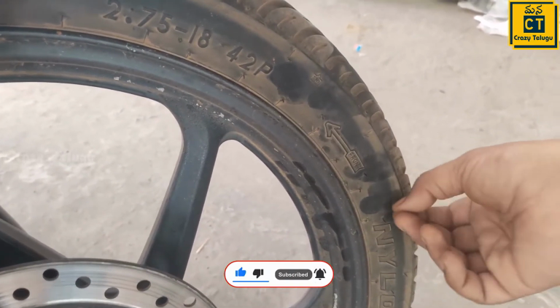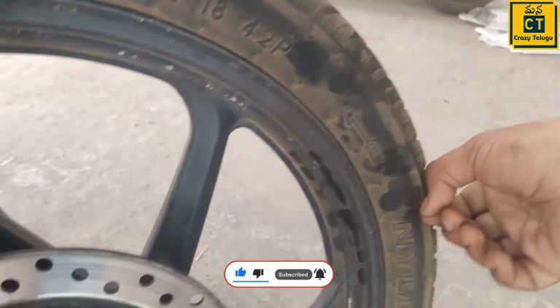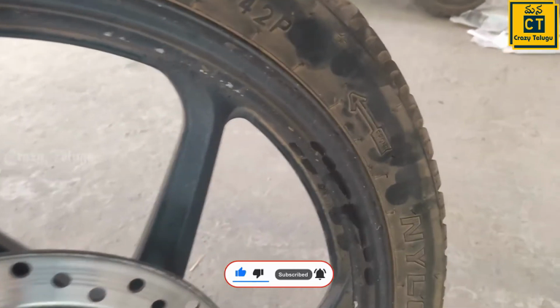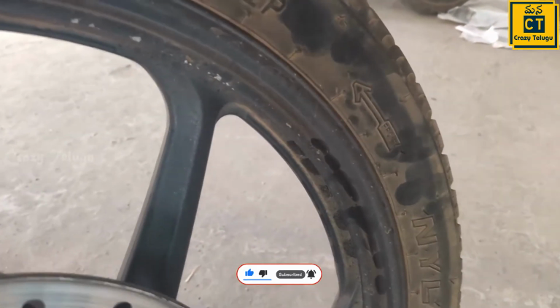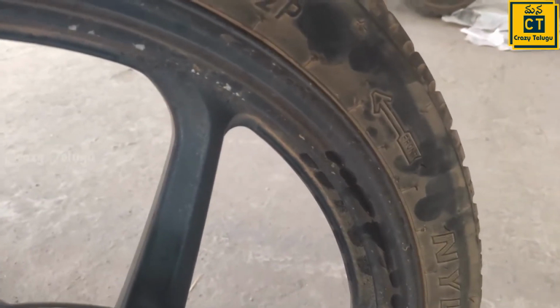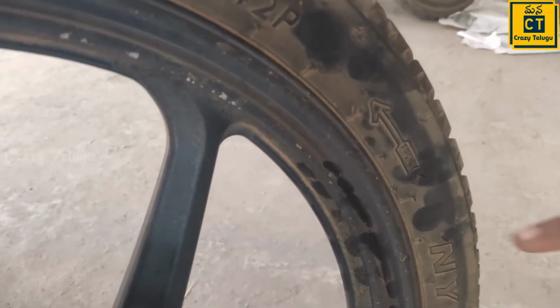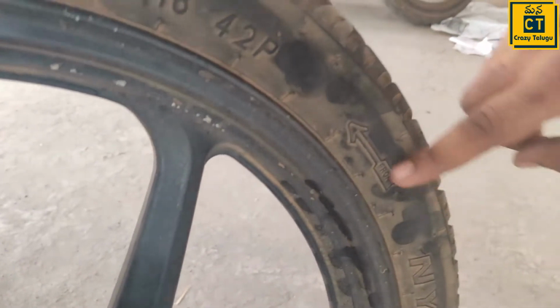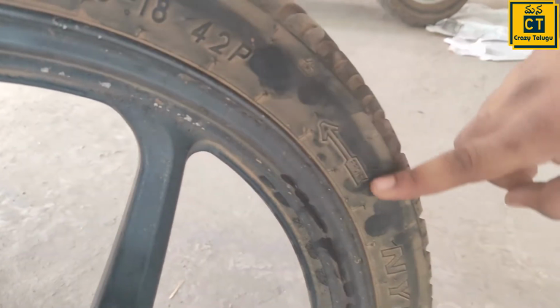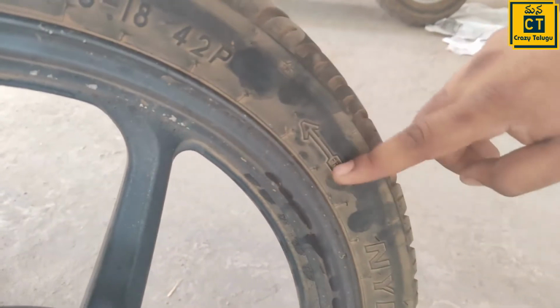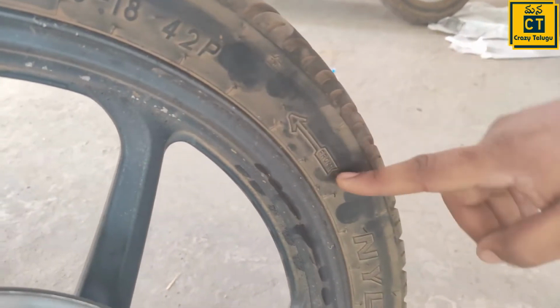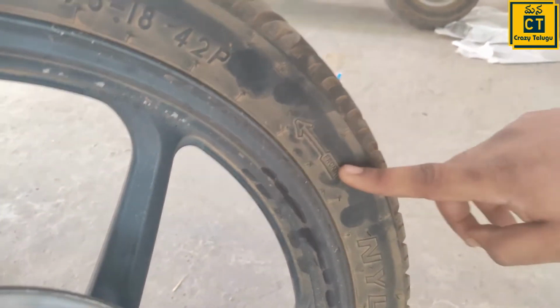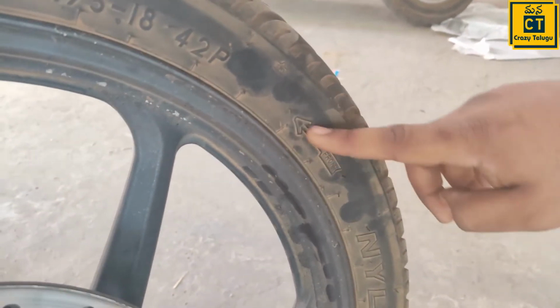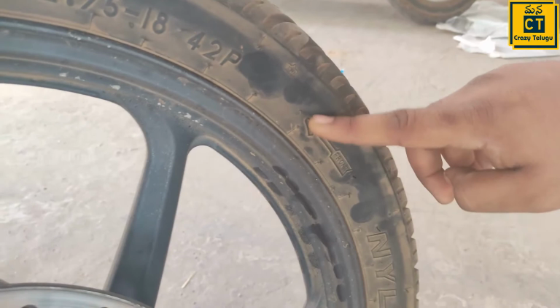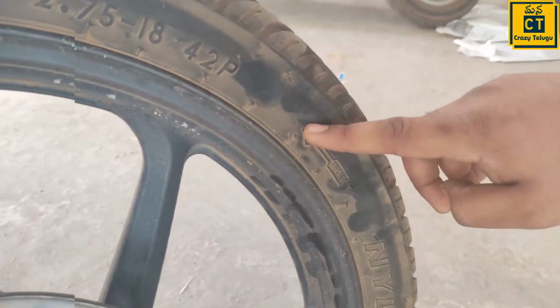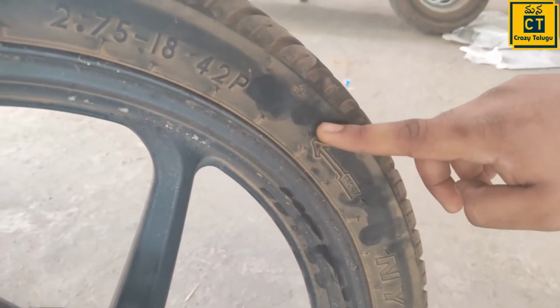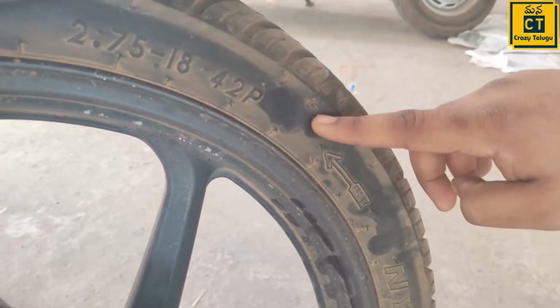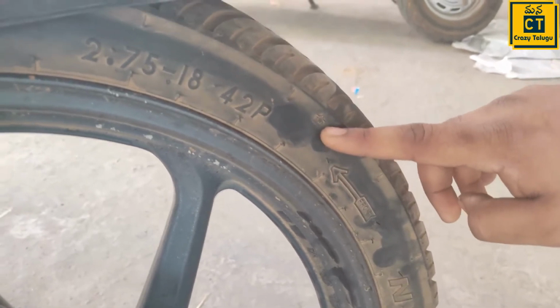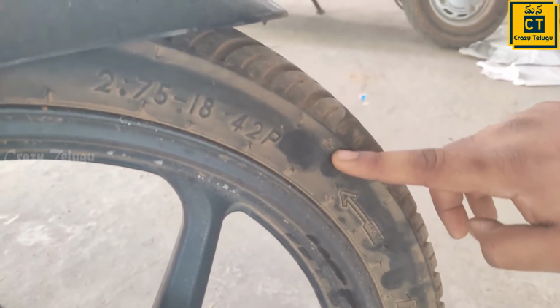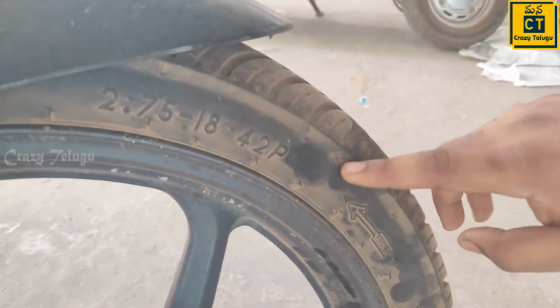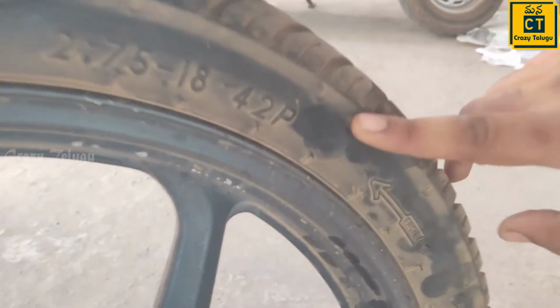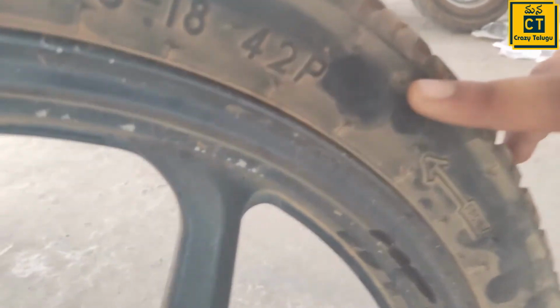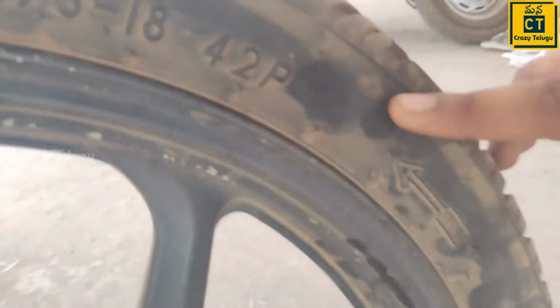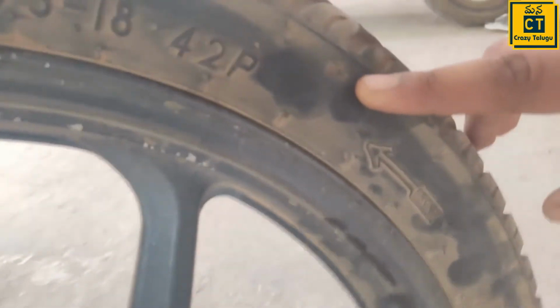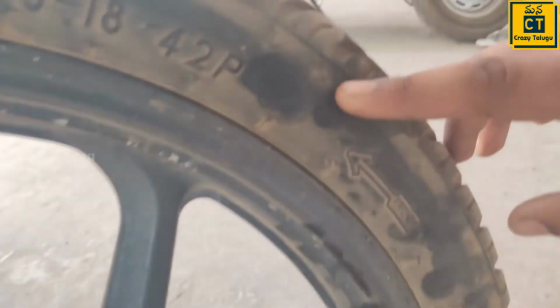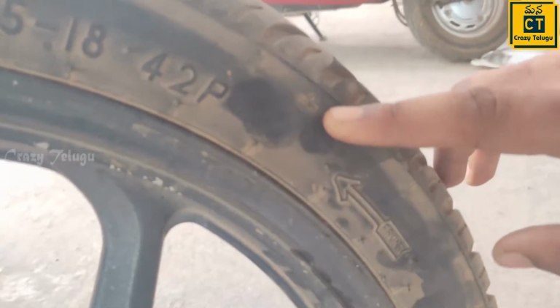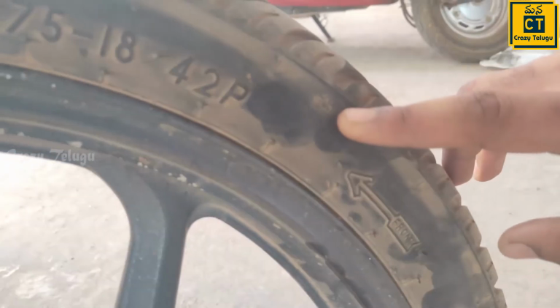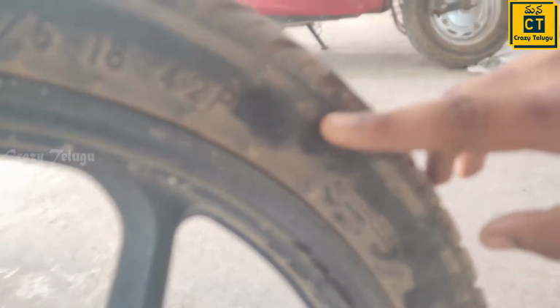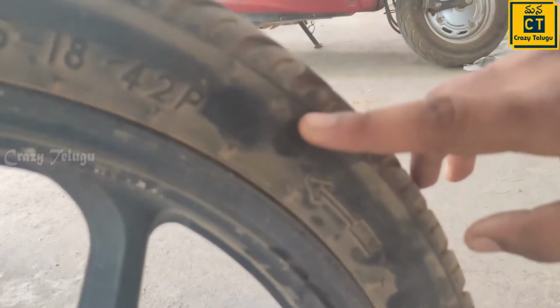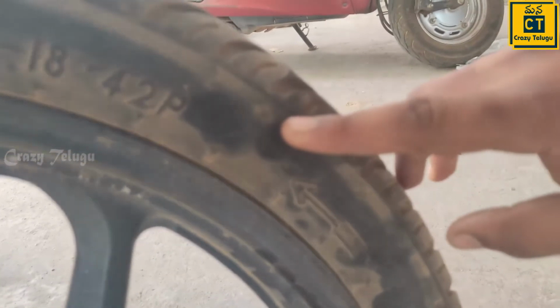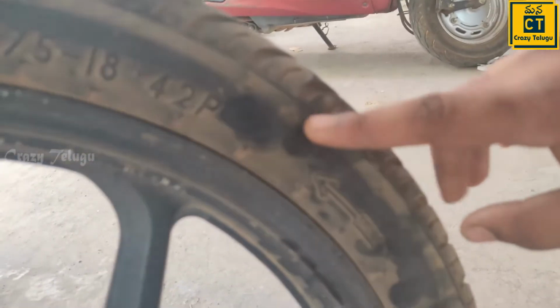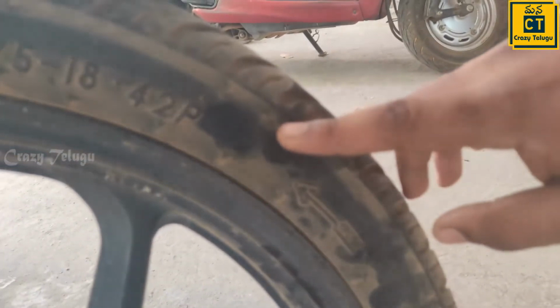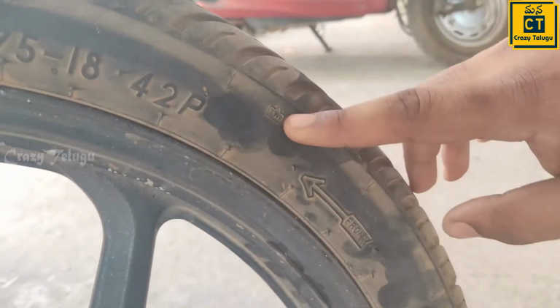The tire is changing exactly — this is the tire from the manufacturer. This is a tread wear indicator.